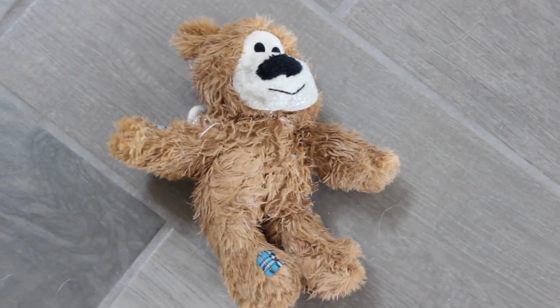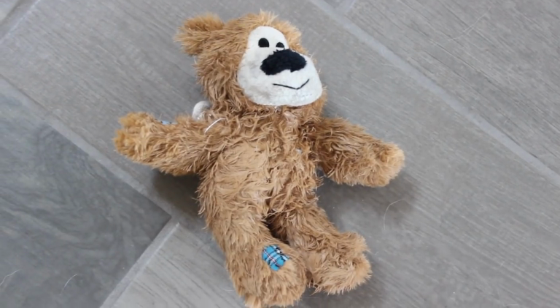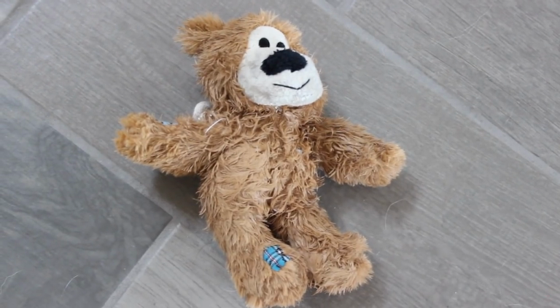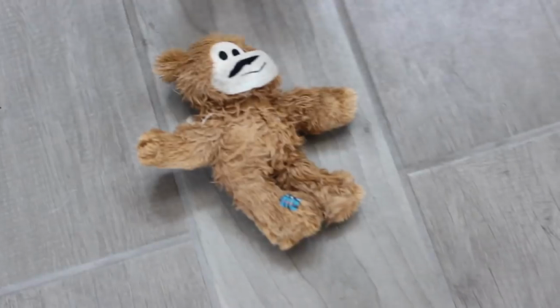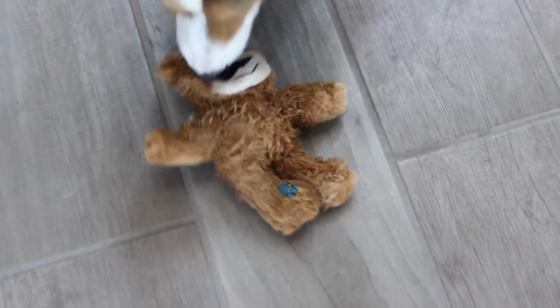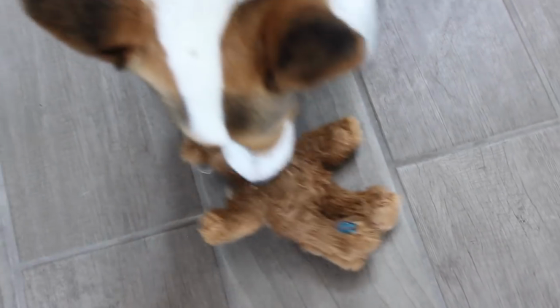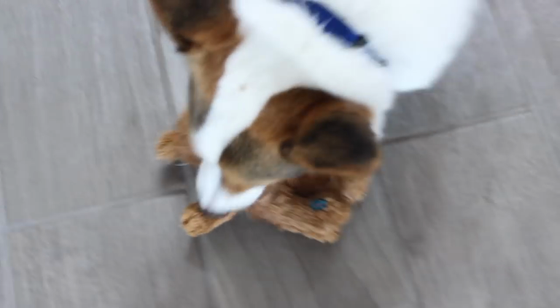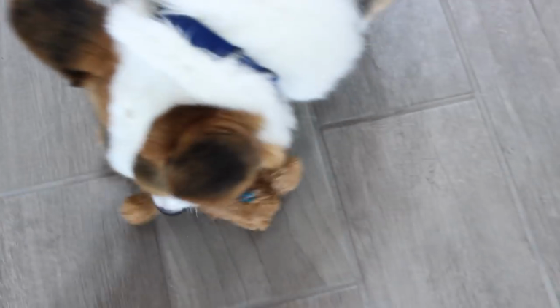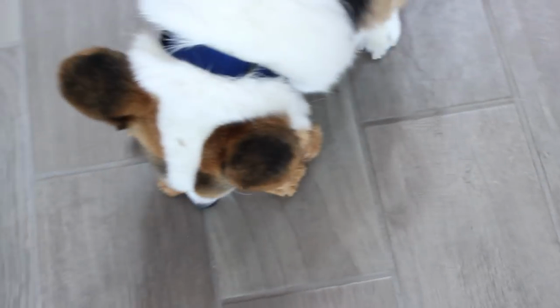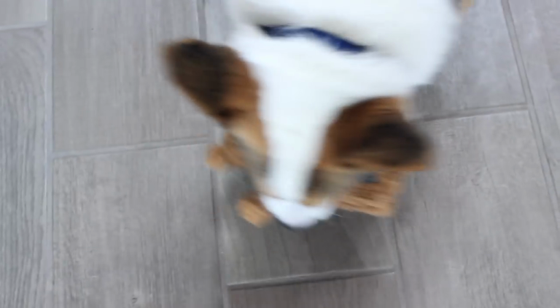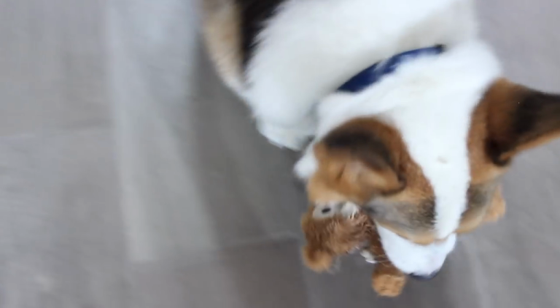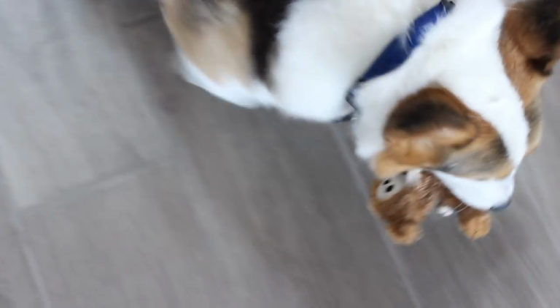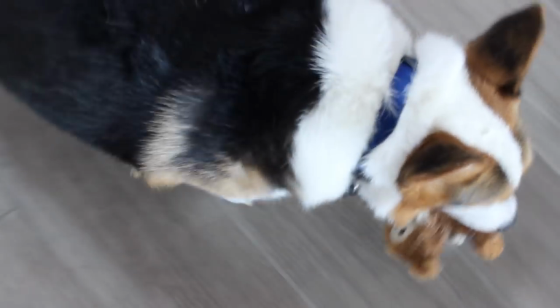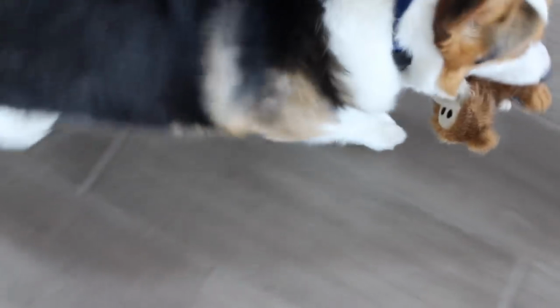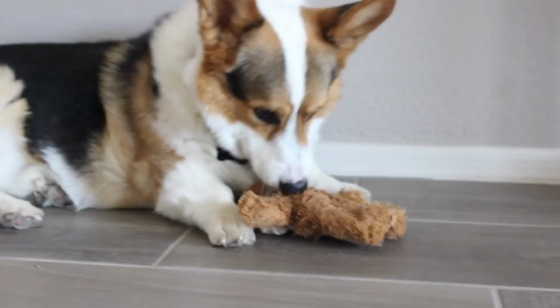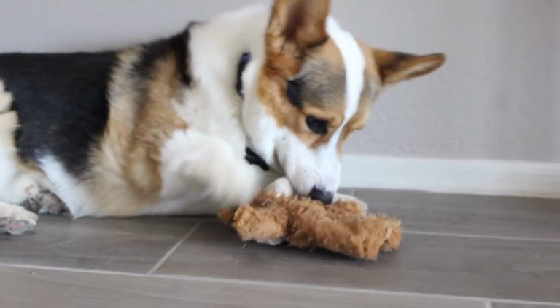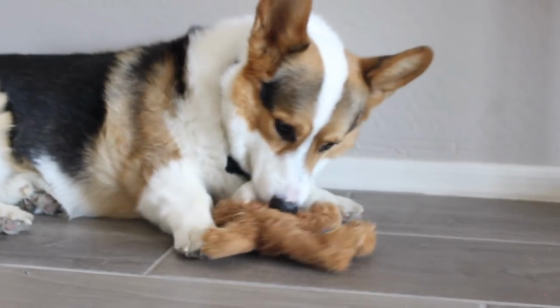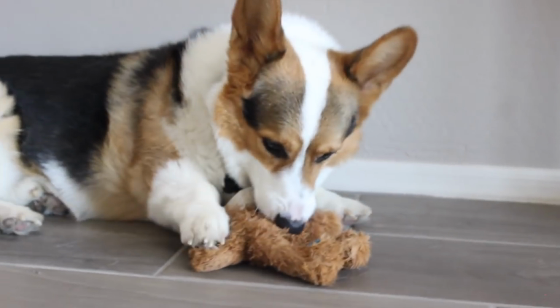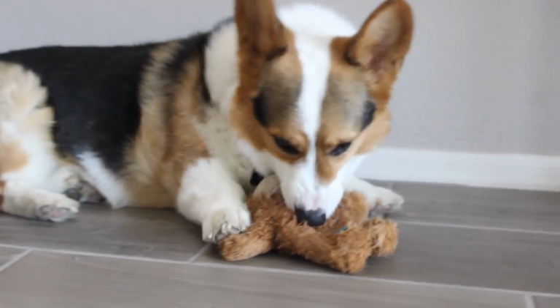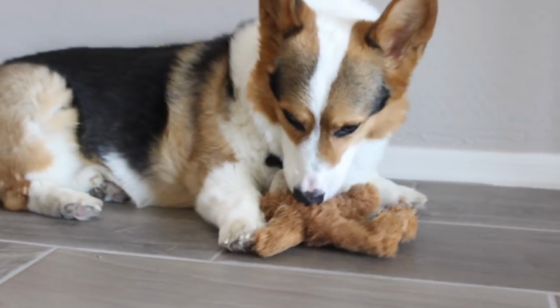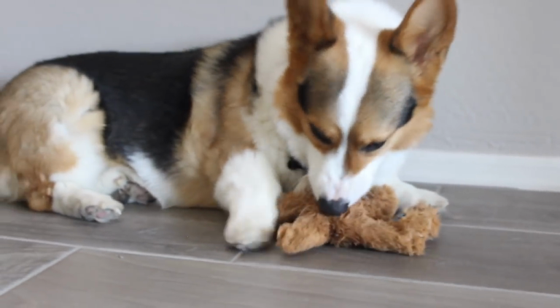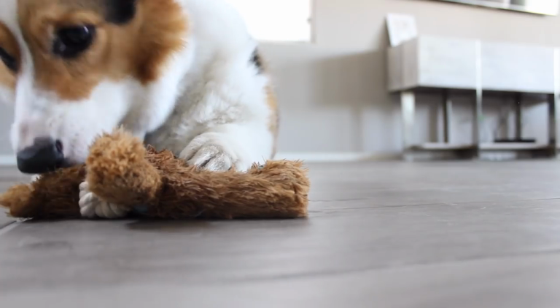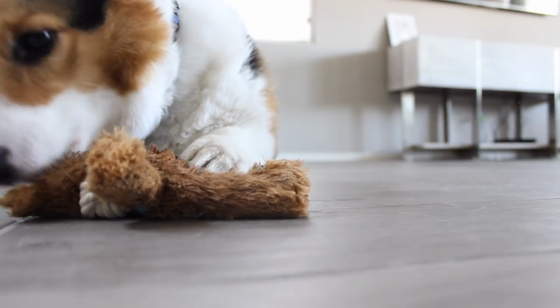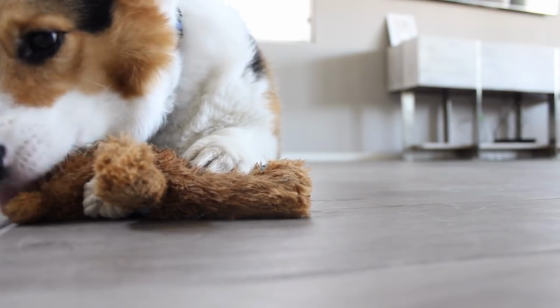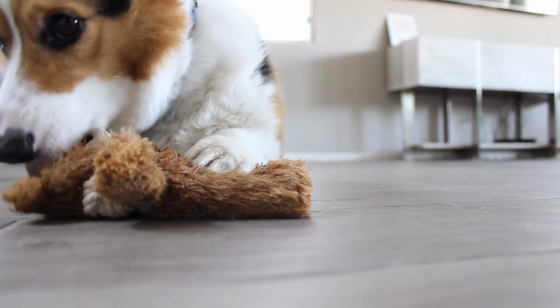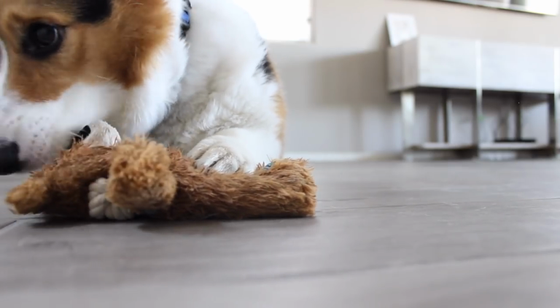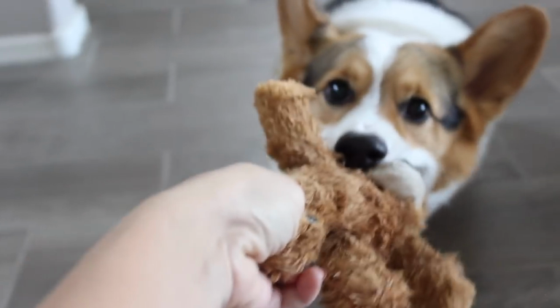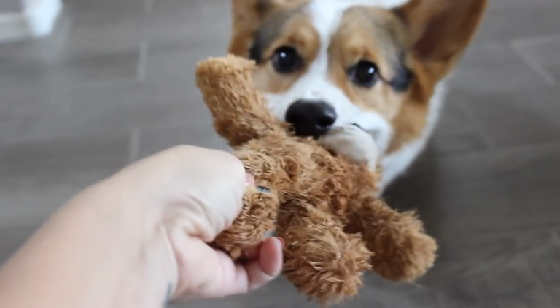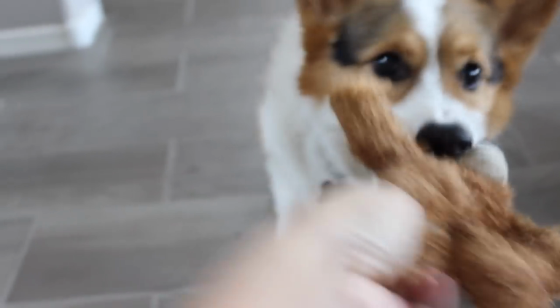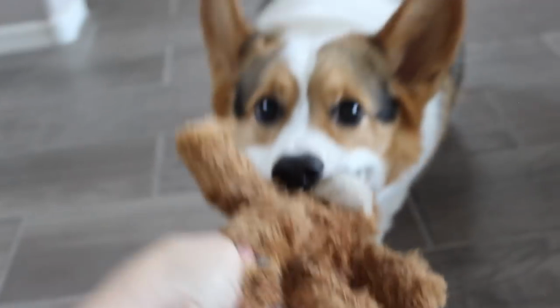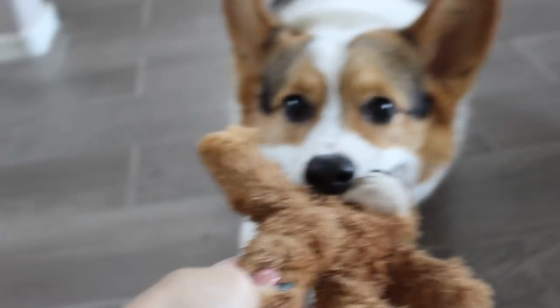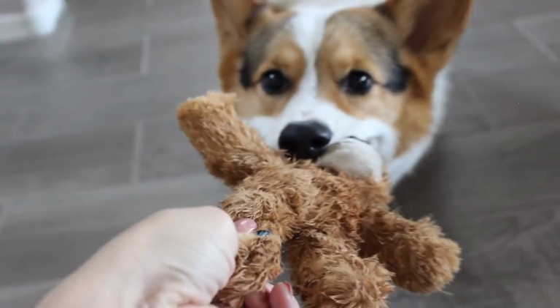This is Nugget's favorite toy, his little bear bear. Nugget is pretty gentle with his stuffed animals, after he rips the stuffing out.